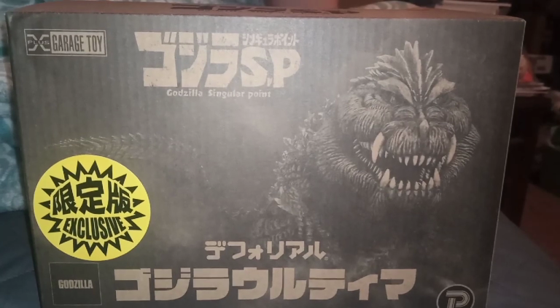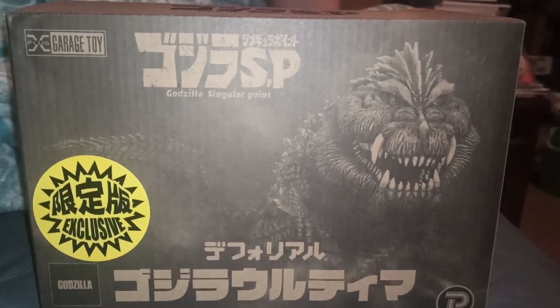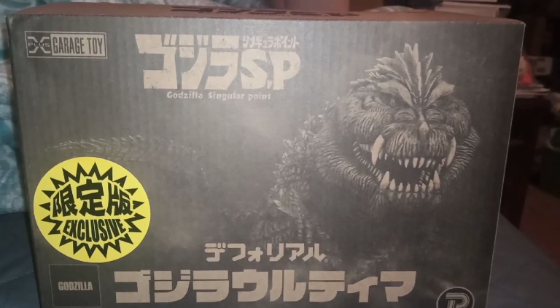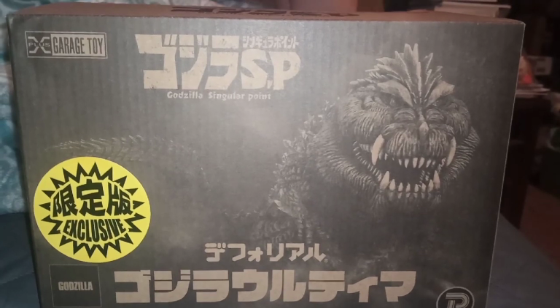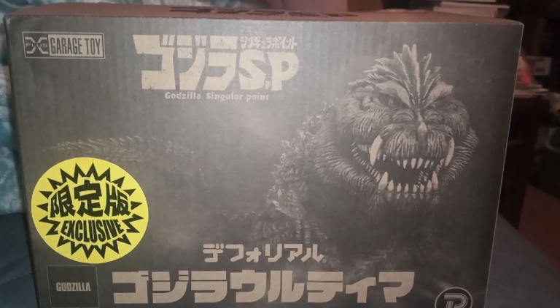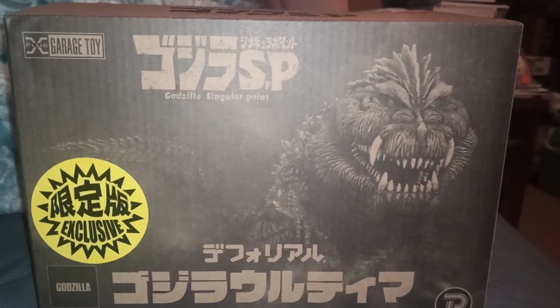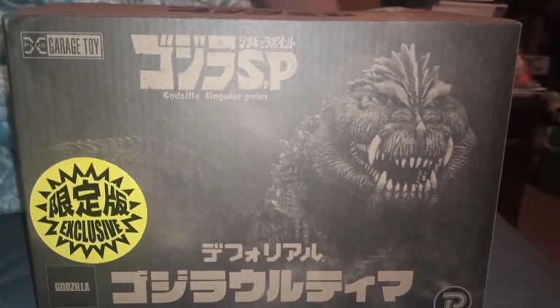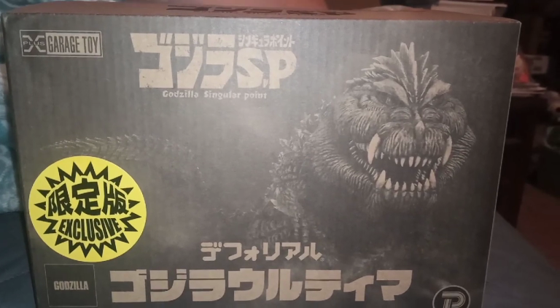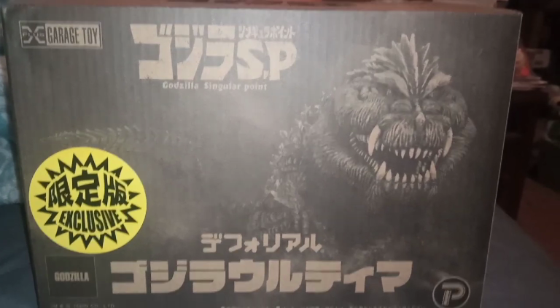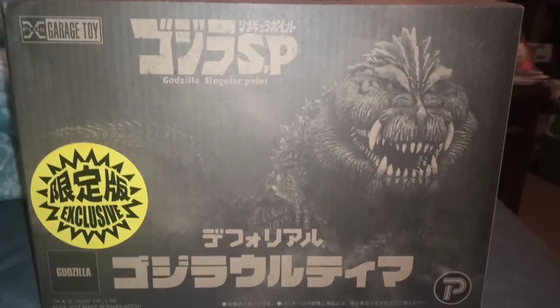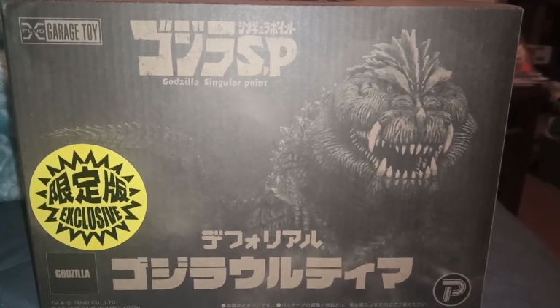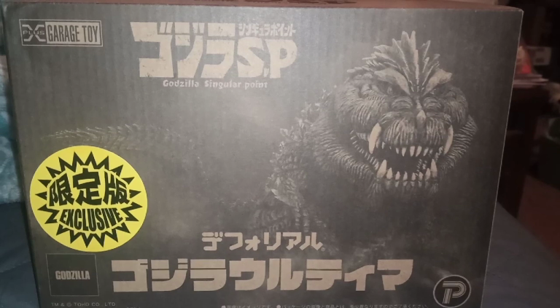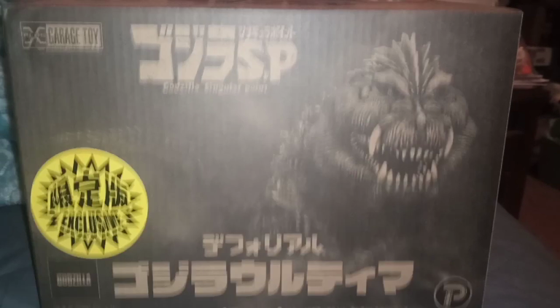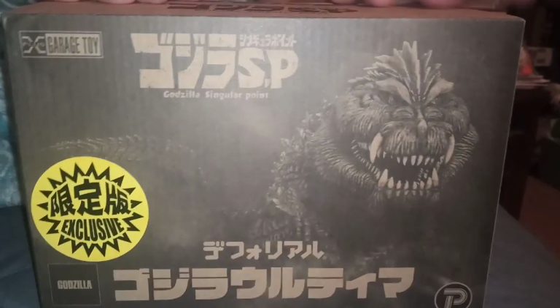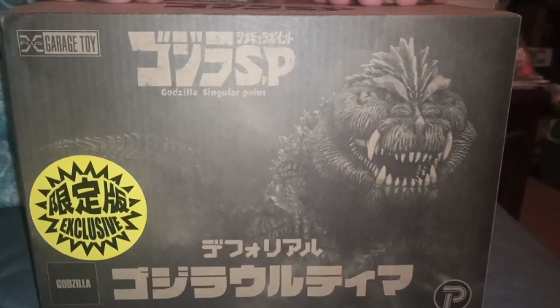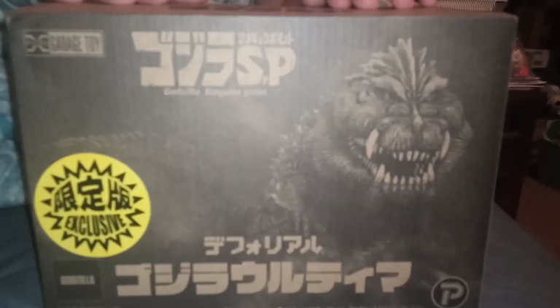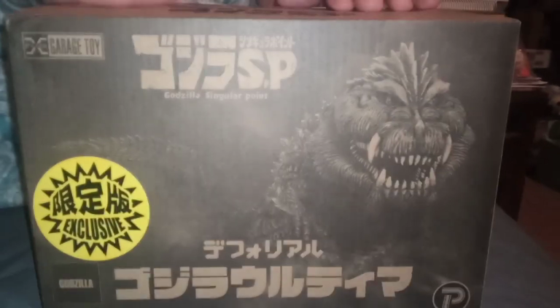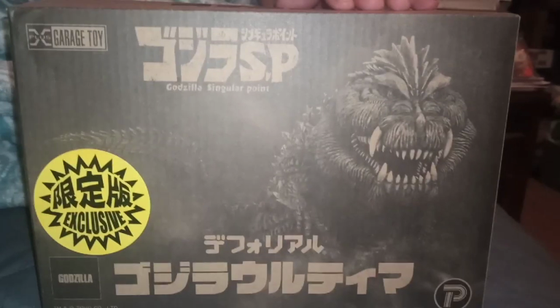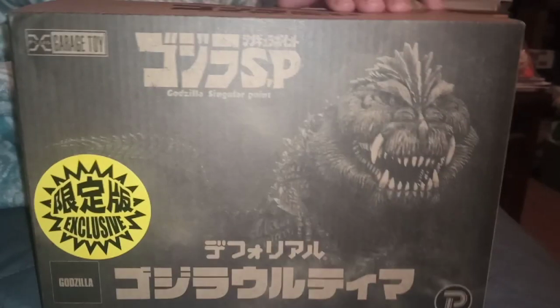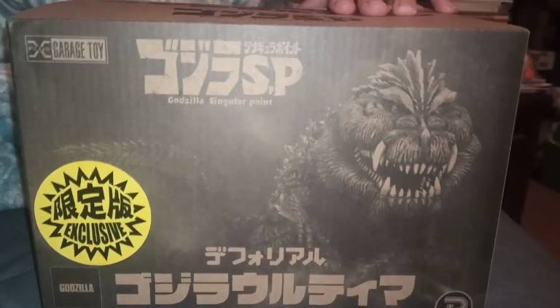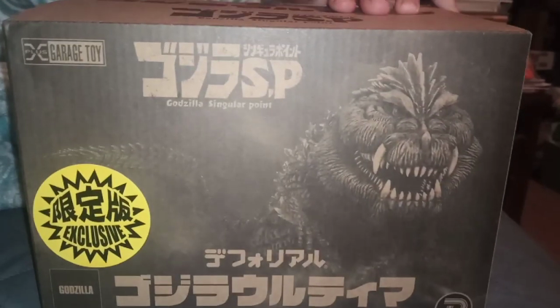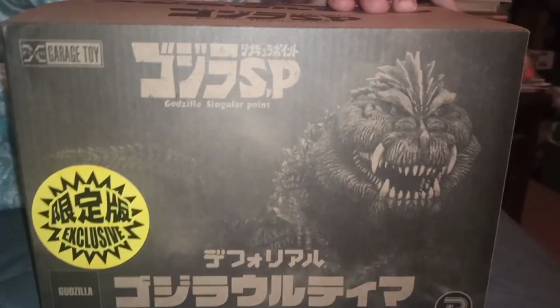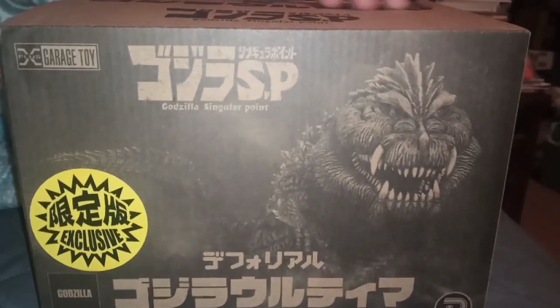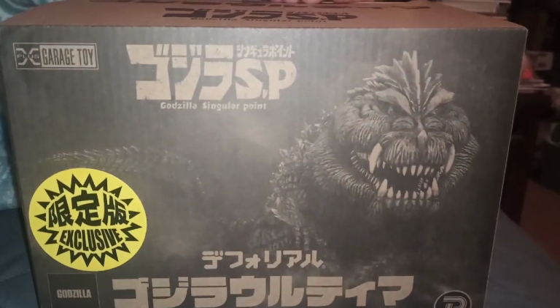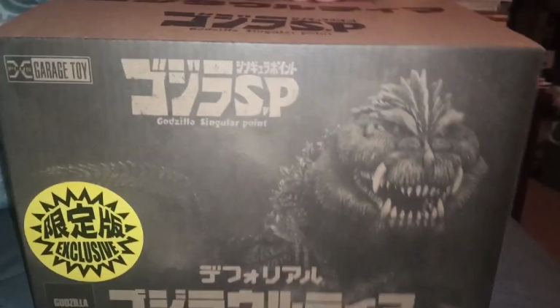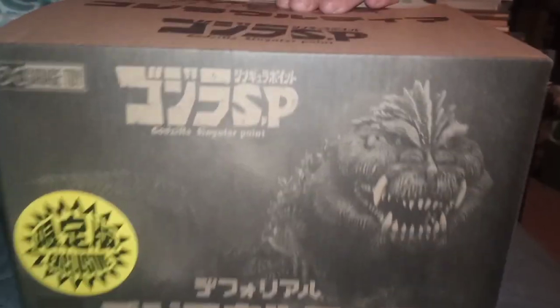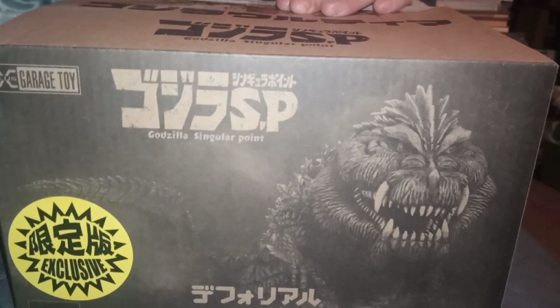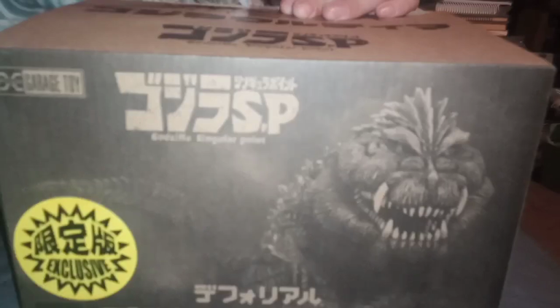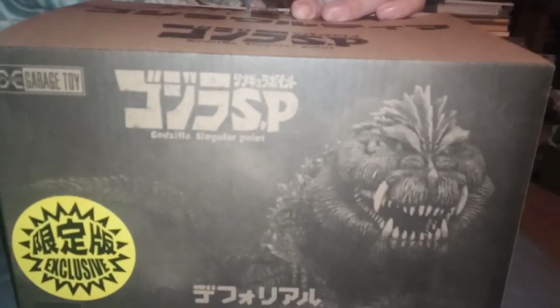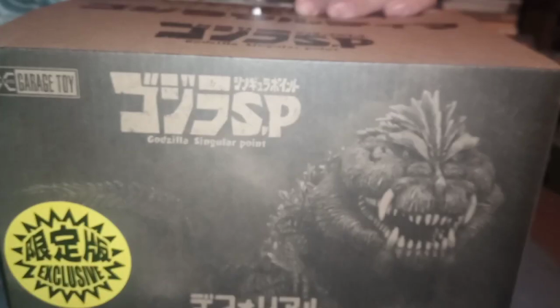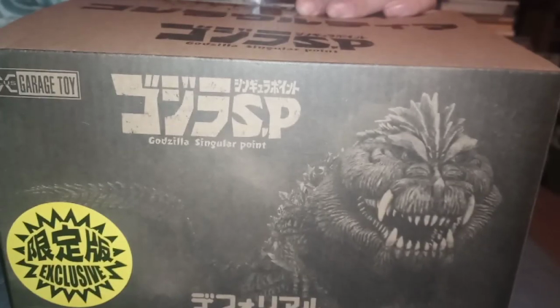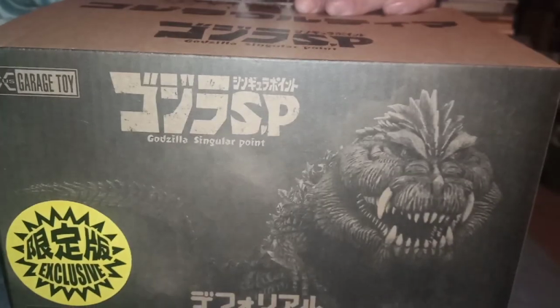Hey guys, welcome back to my channel. Today I'm going to be unboxing a look-exclusive death row of Godzilla Ultima from Godzilla Singular Point. So without further ado, let's open them up.